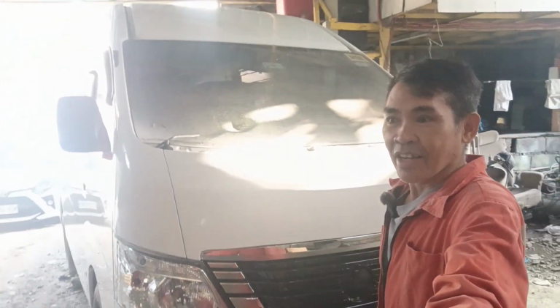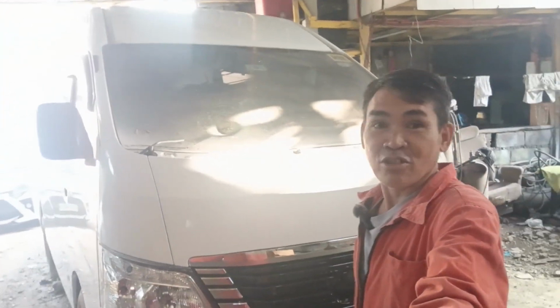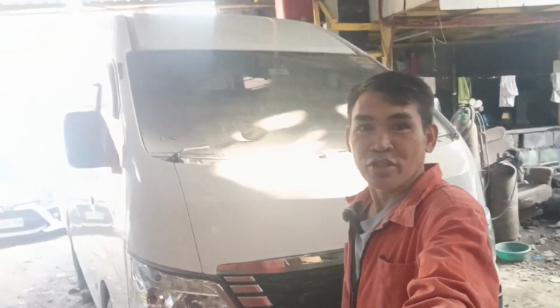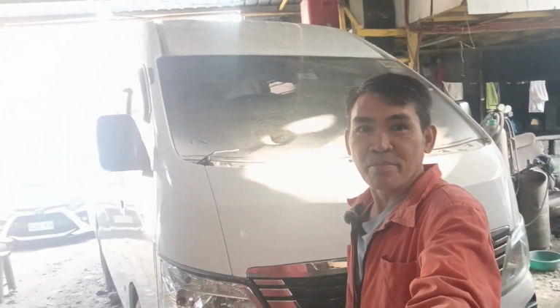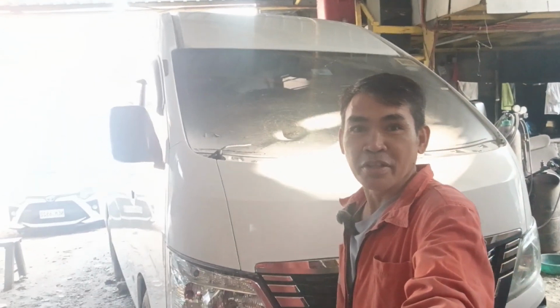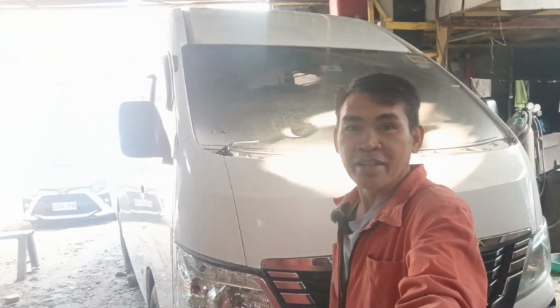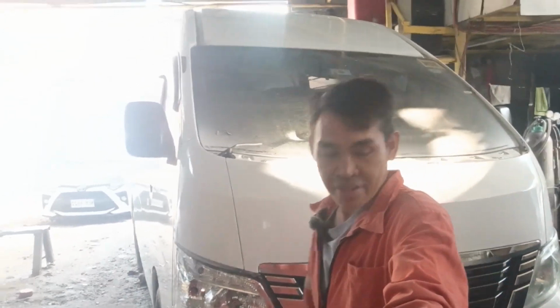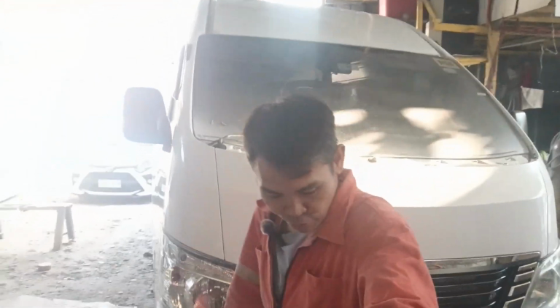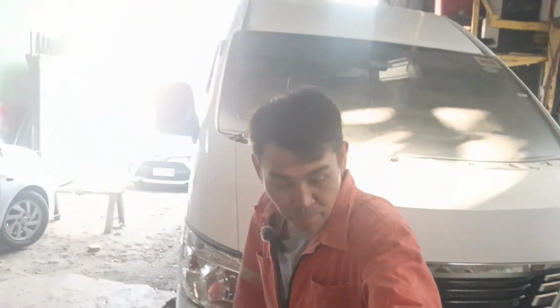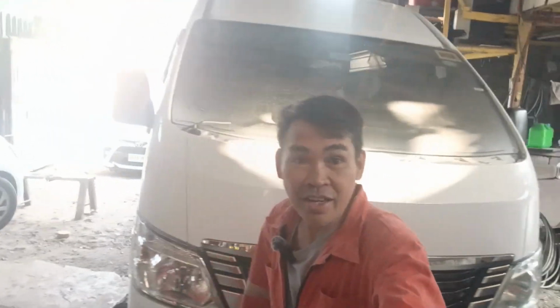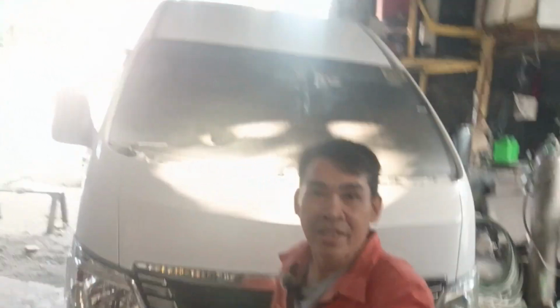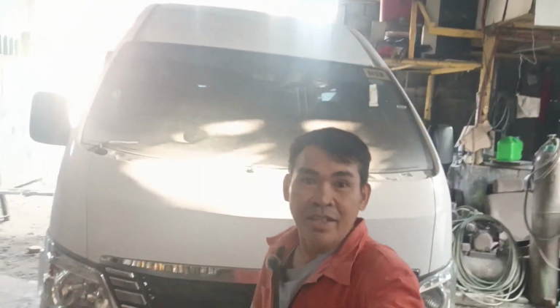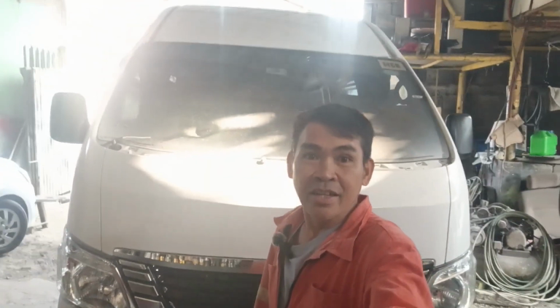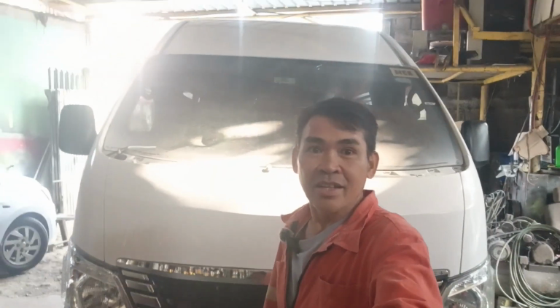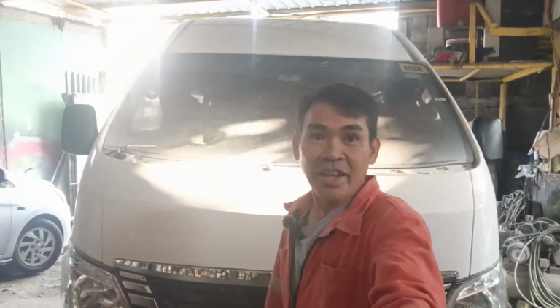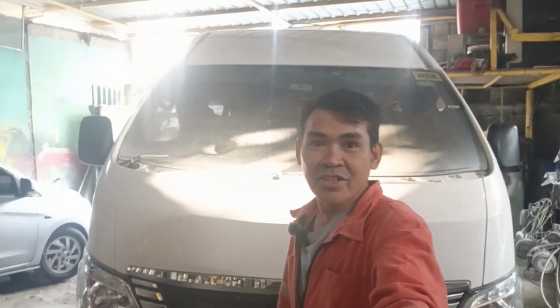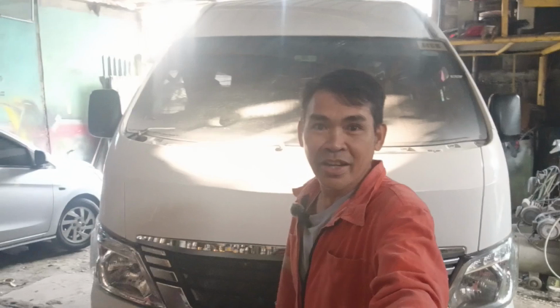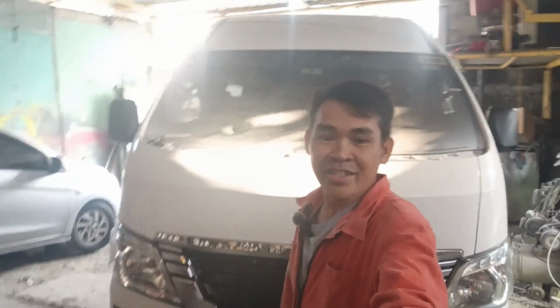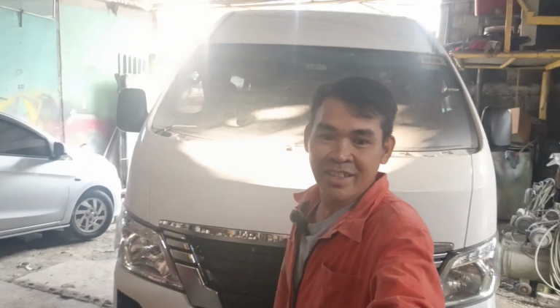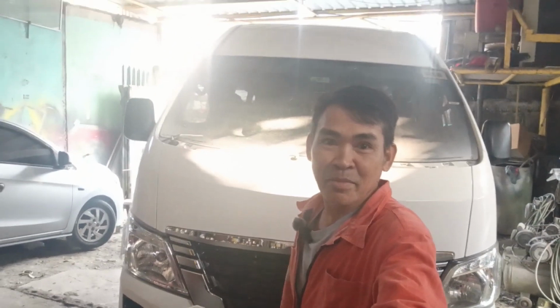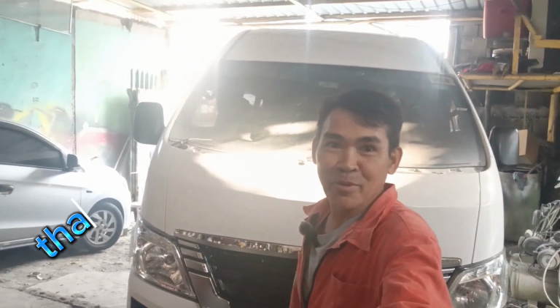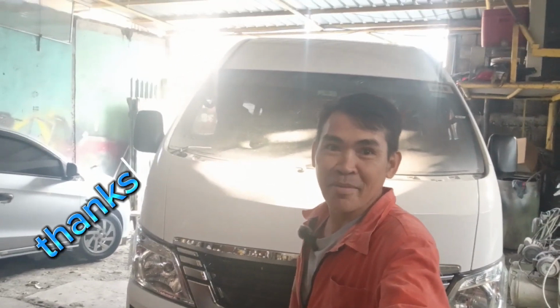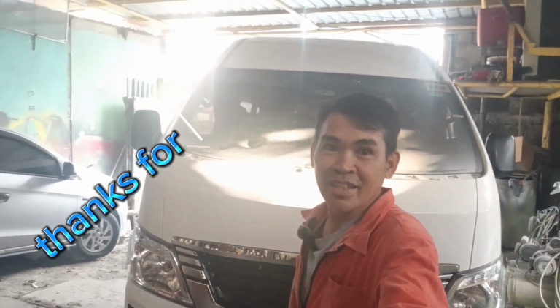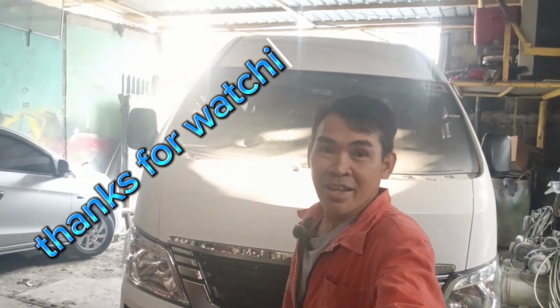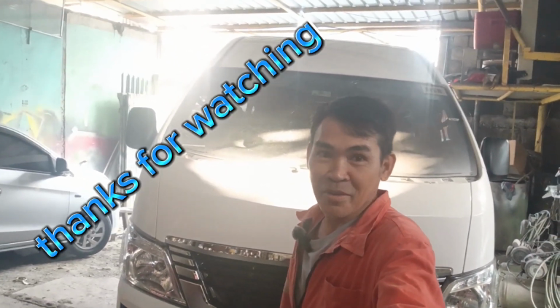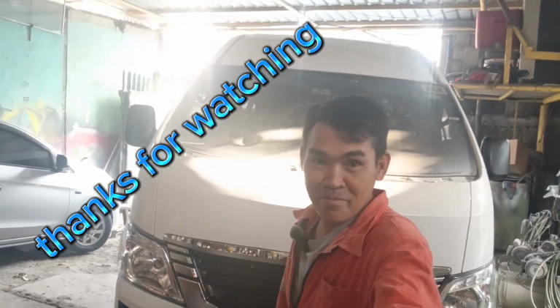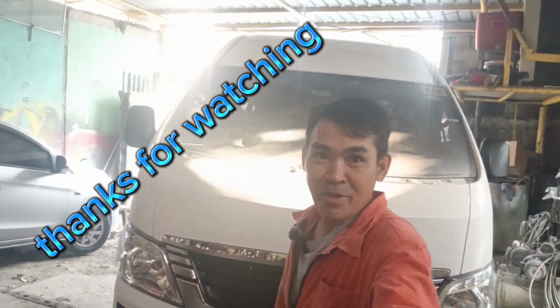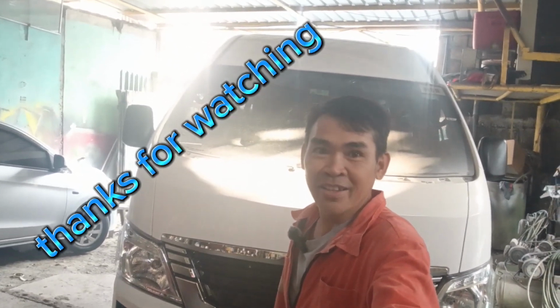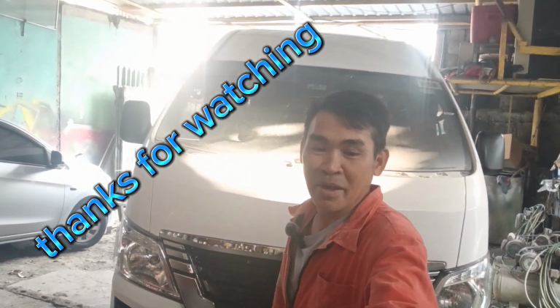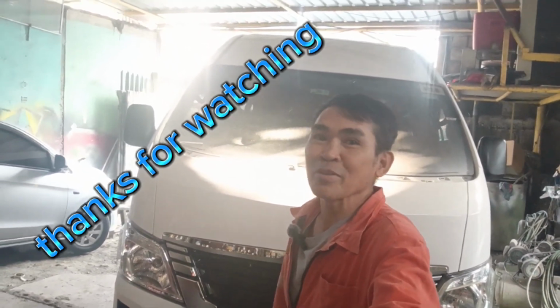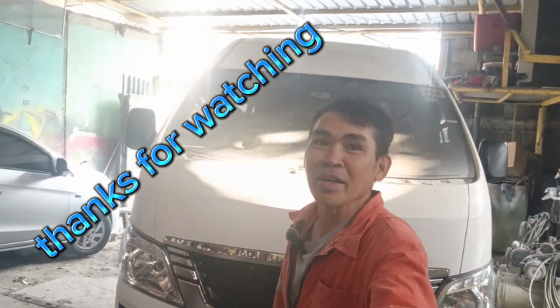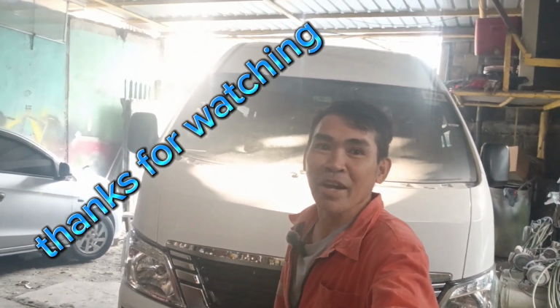Hanggang sa susunod na video na naman, hanggang sa susunod yung vlog. Like and share mga guys. Maraming kong salamat. Unsubscribe nga po pala — maraming kong salamat. Bye bye.